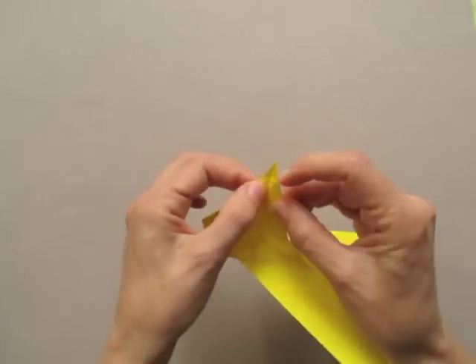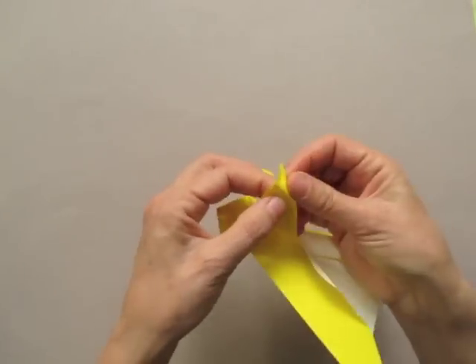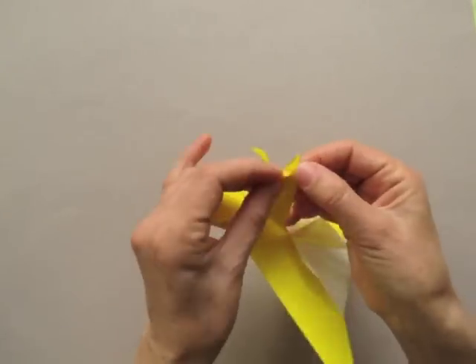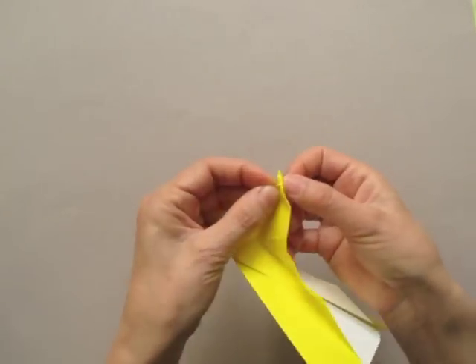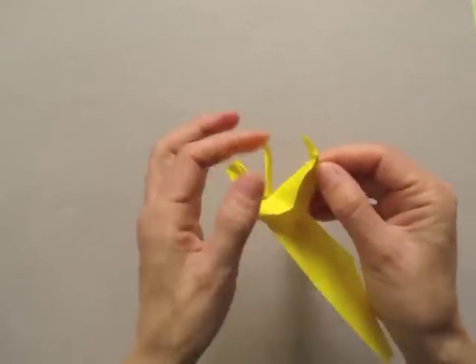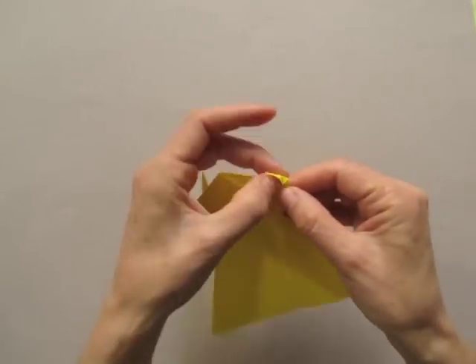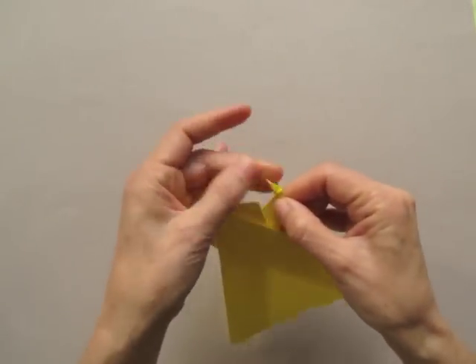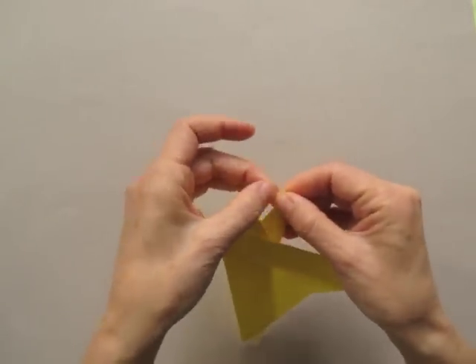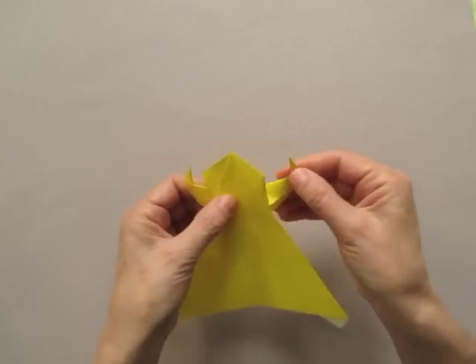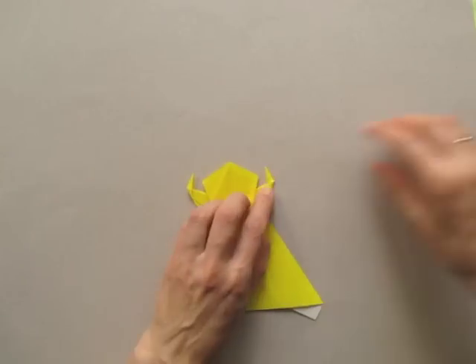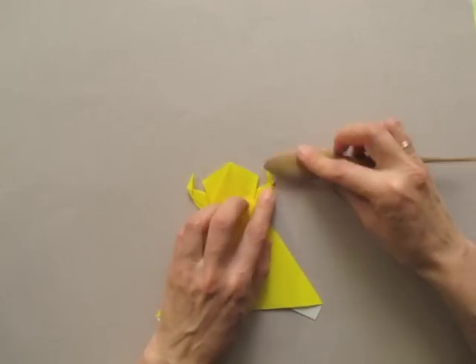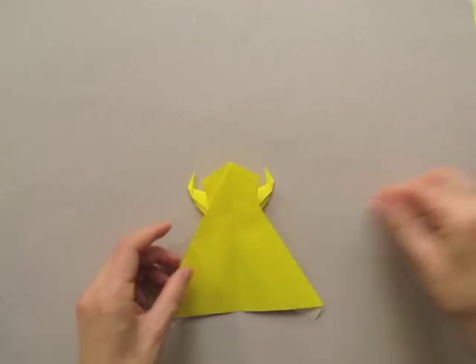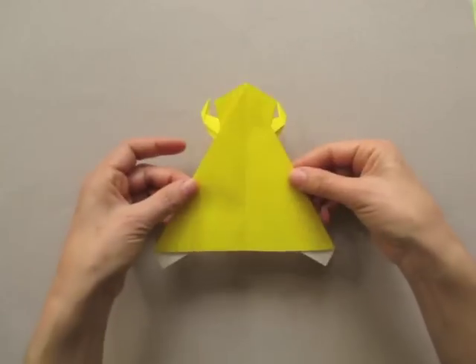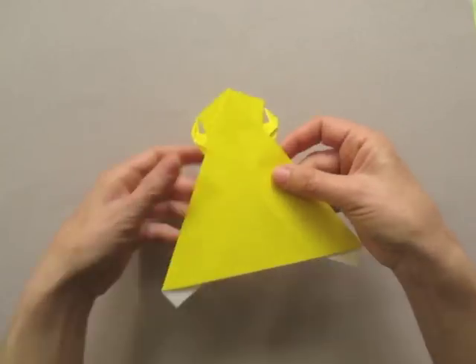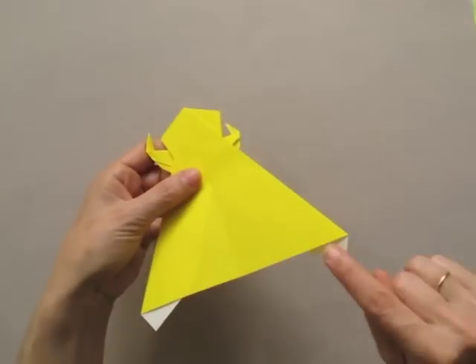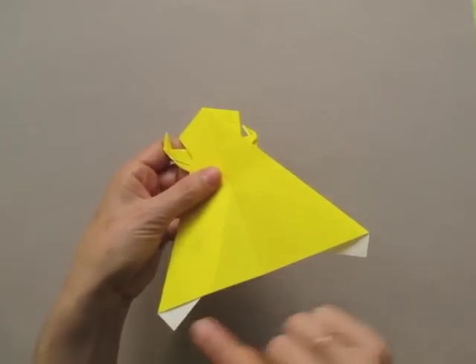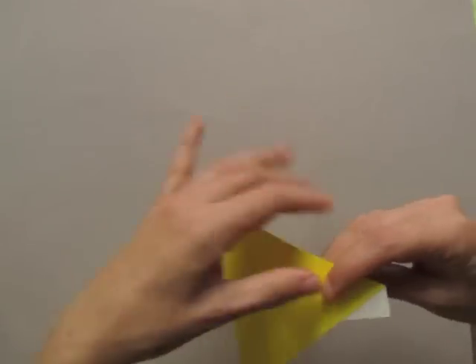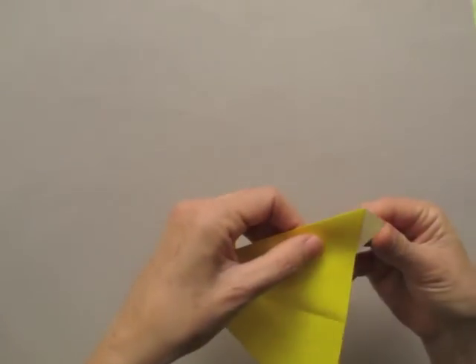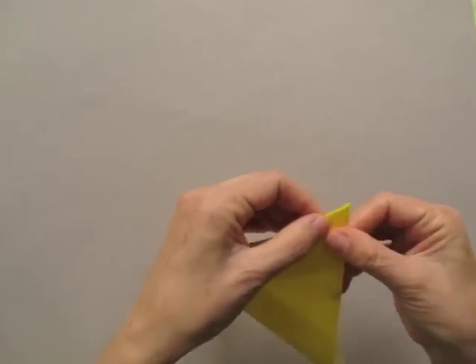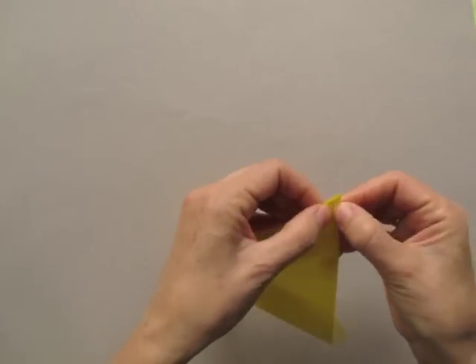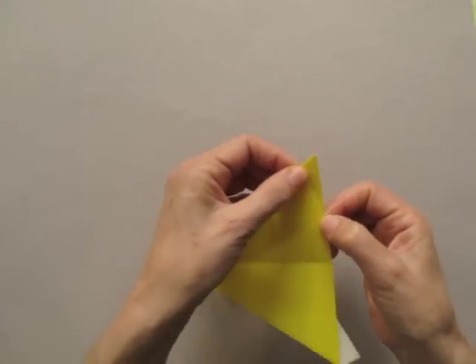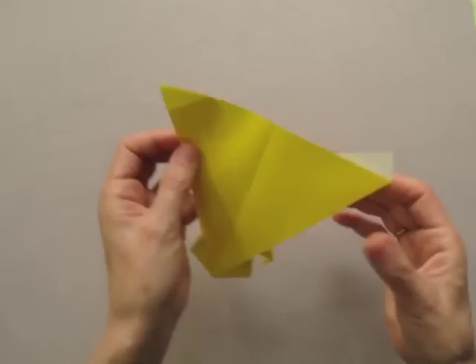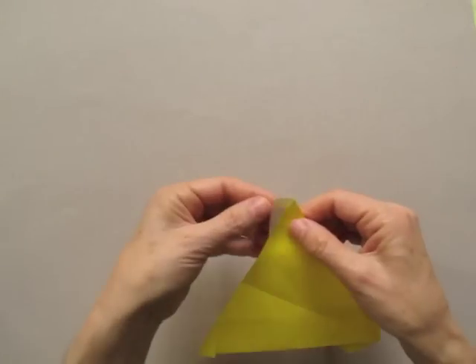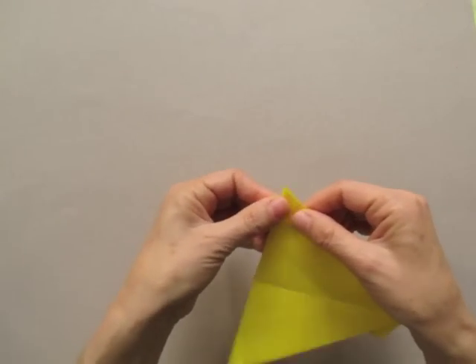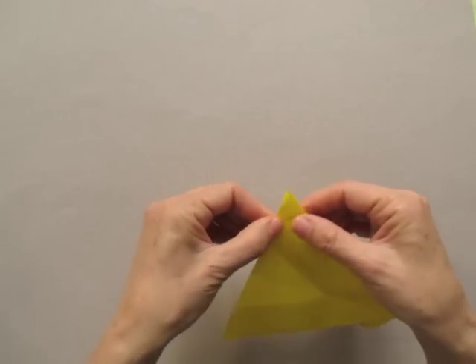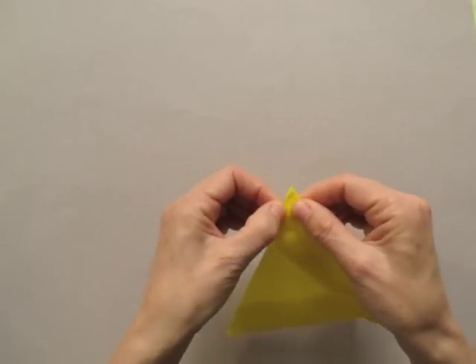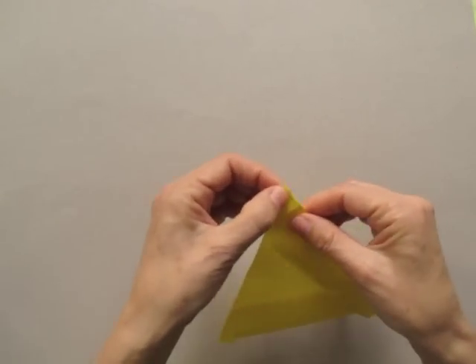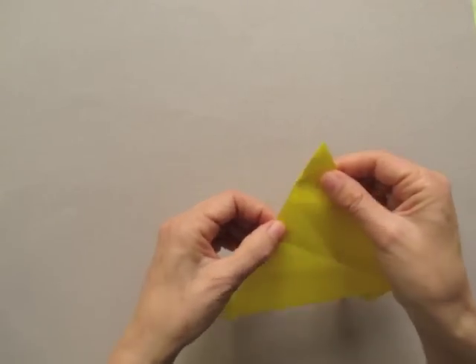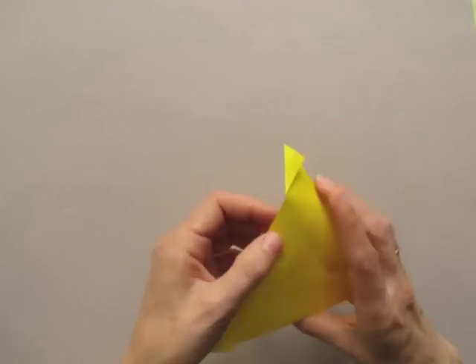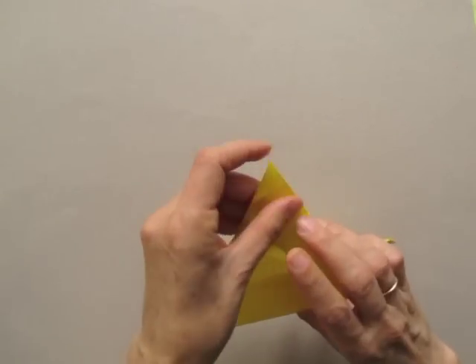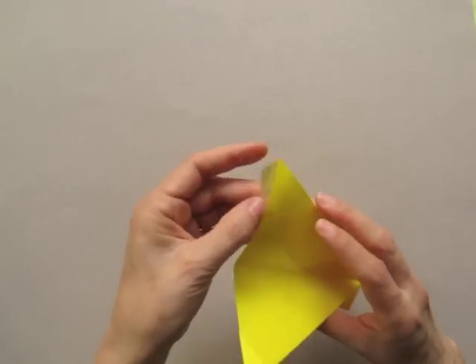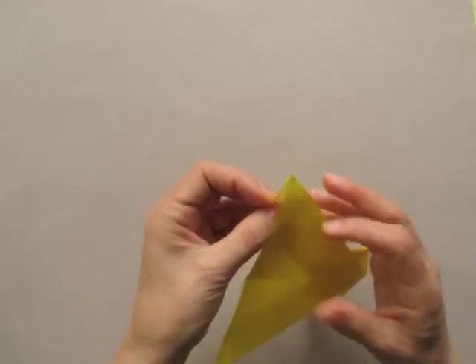Repeat on the other side. Now we hide those white triangles — fold them over the edge and hide them inside.